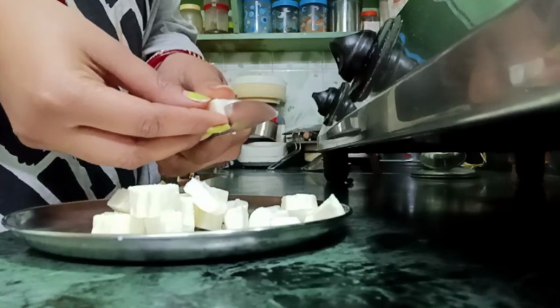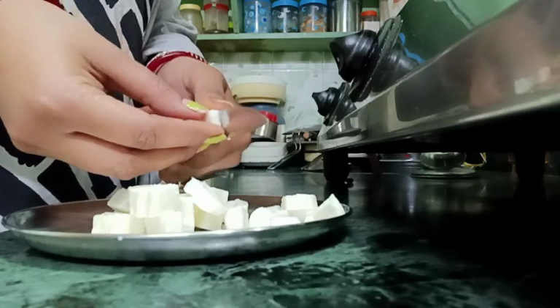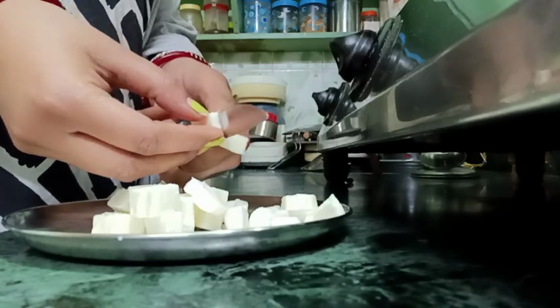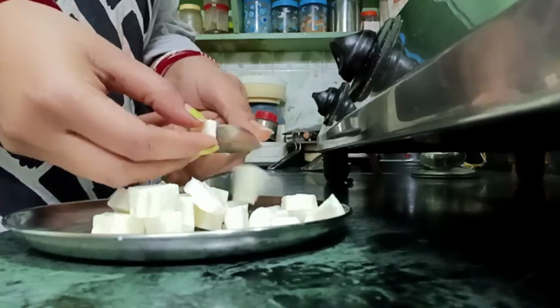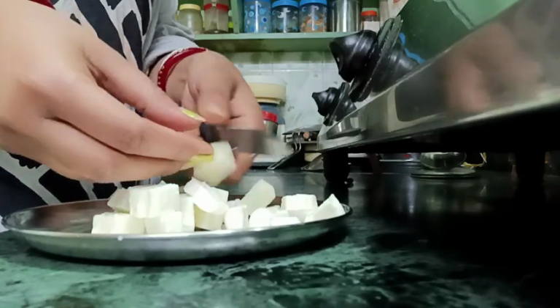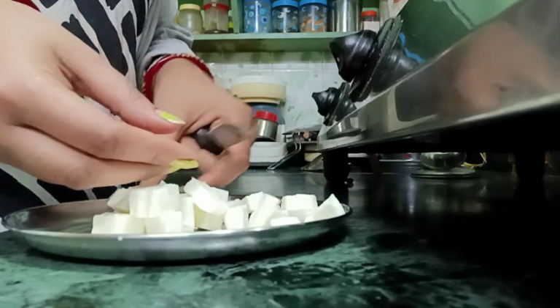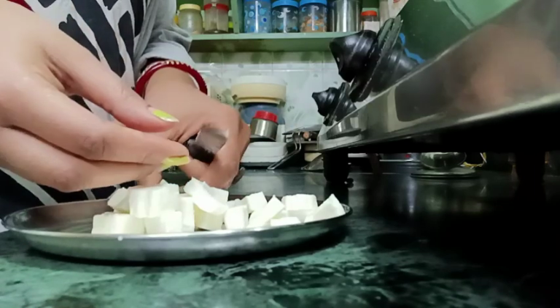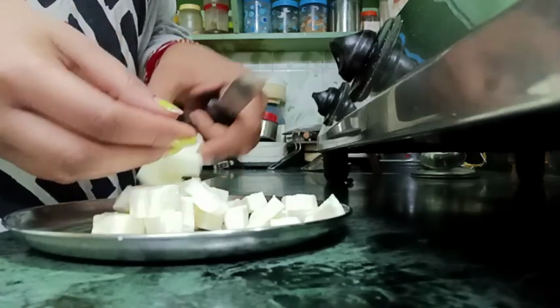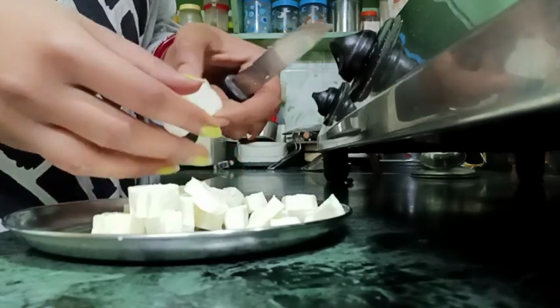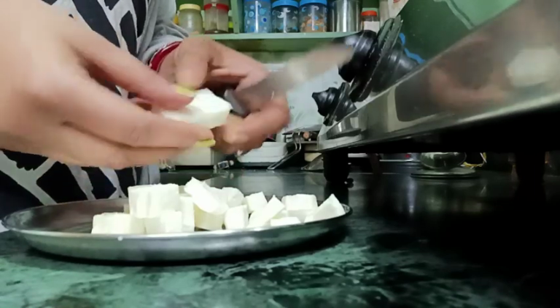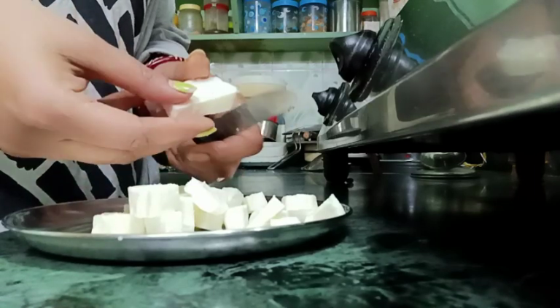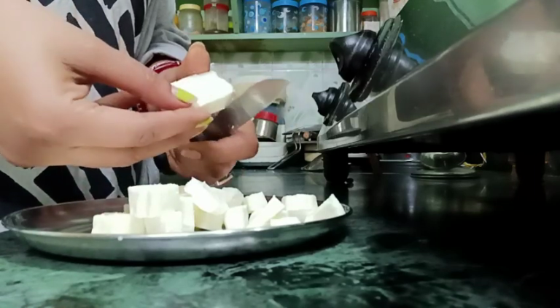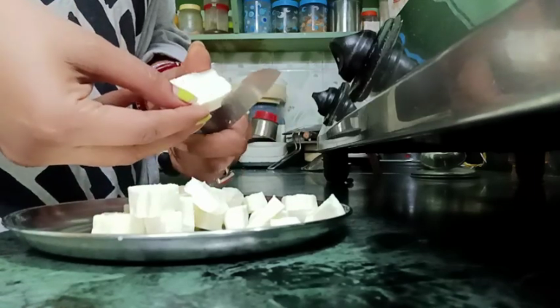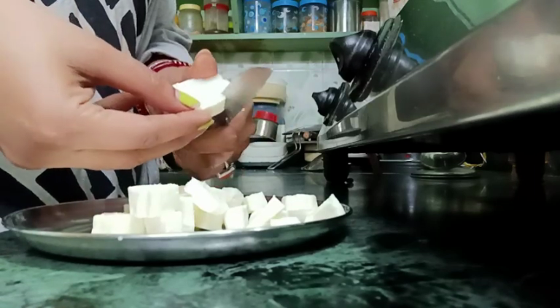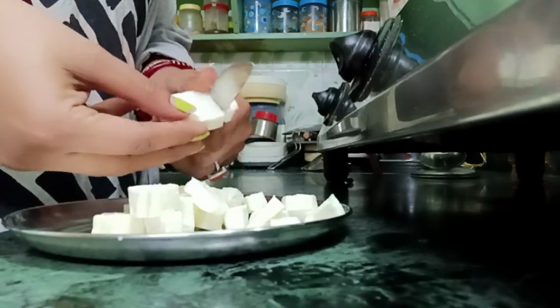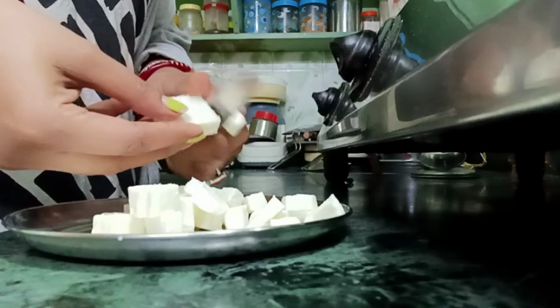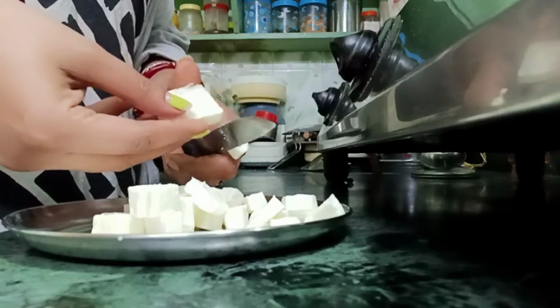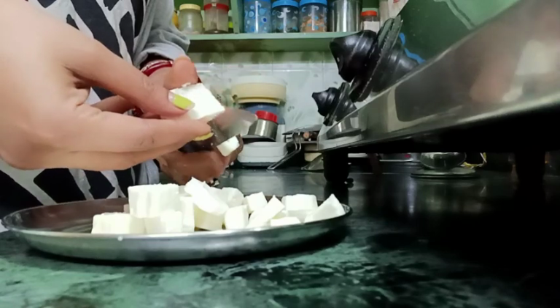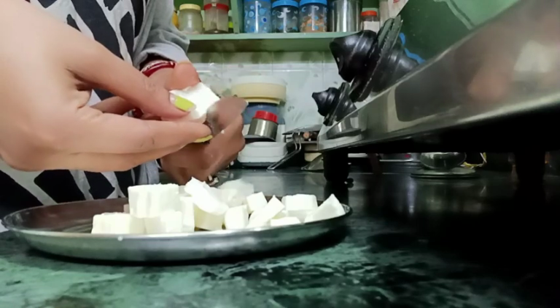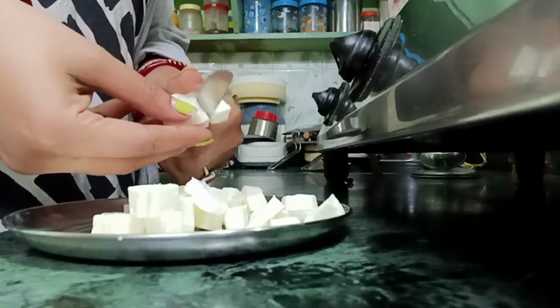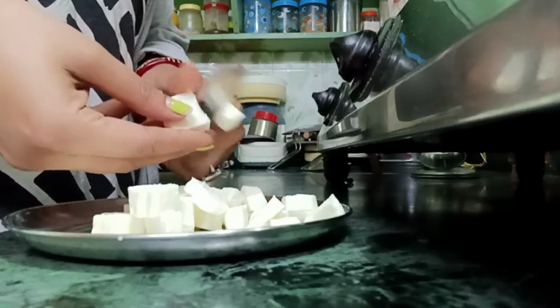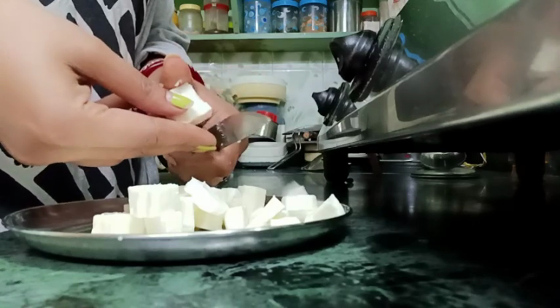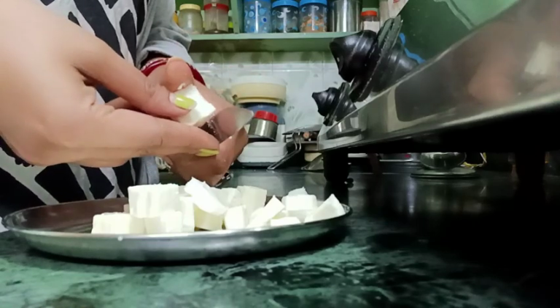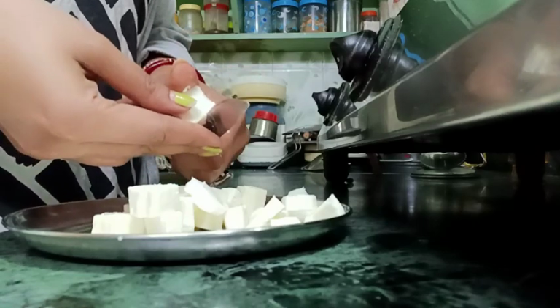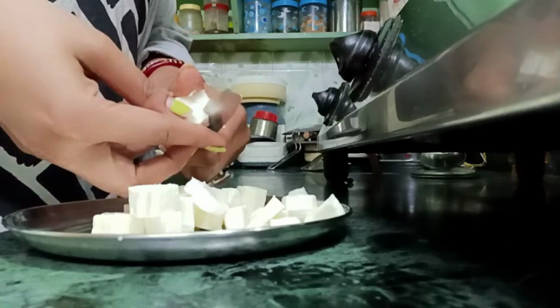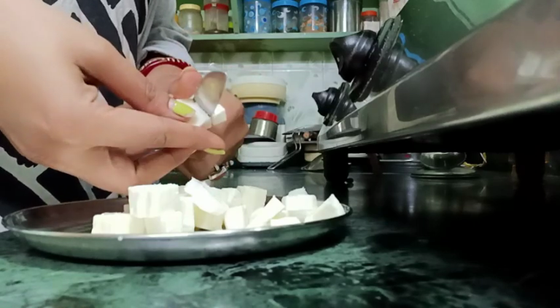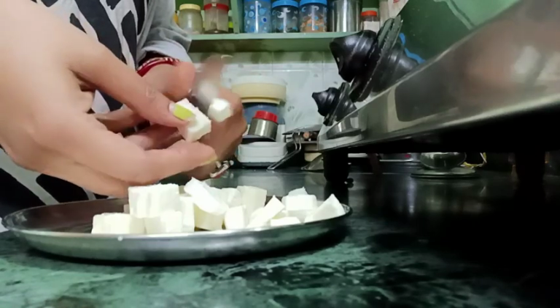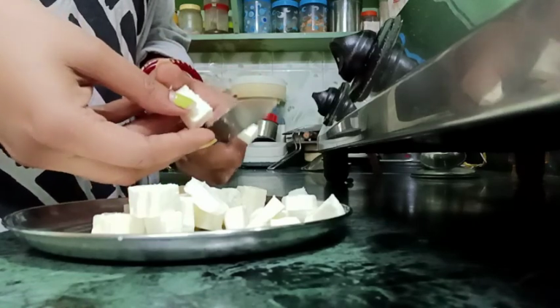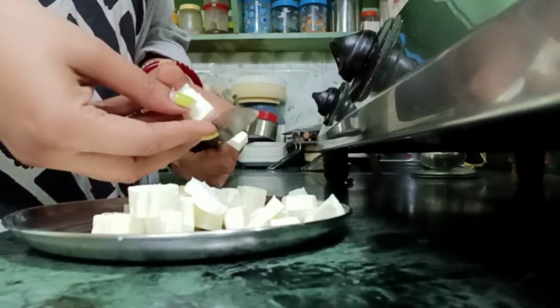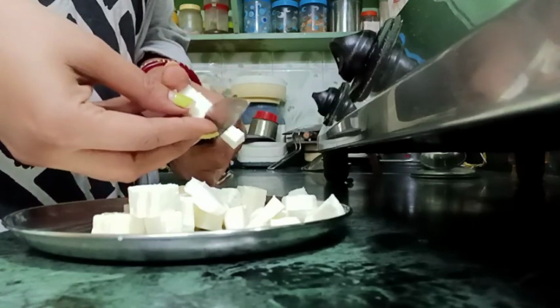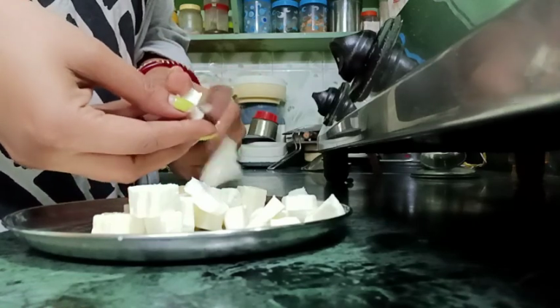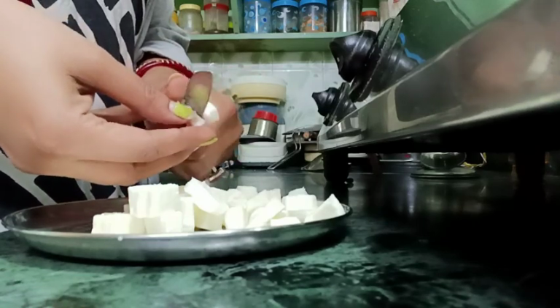Today I am going to make a paneer chili. This is a little bit different from the usual dough-based recipe.